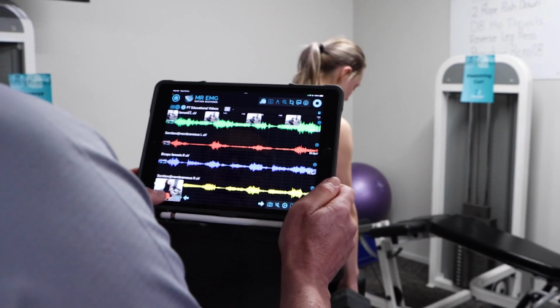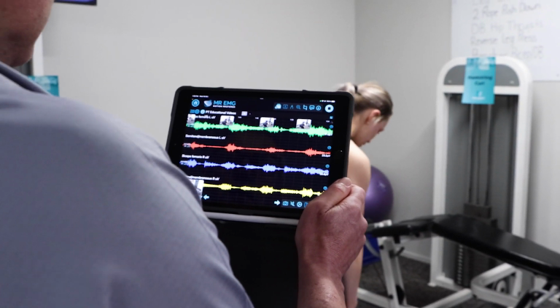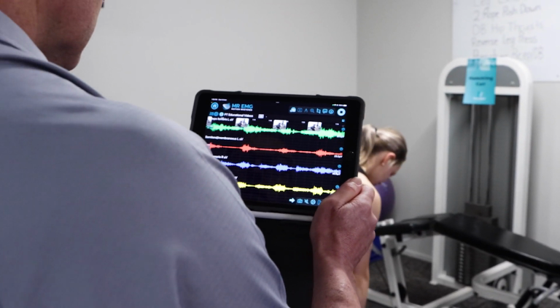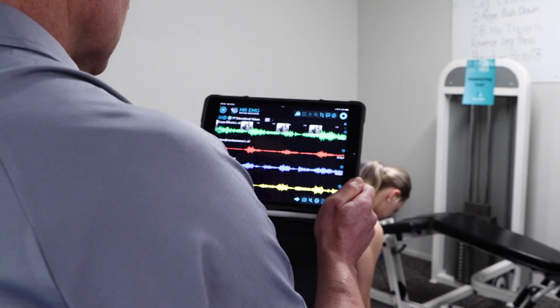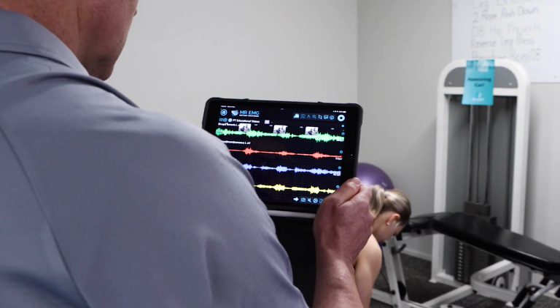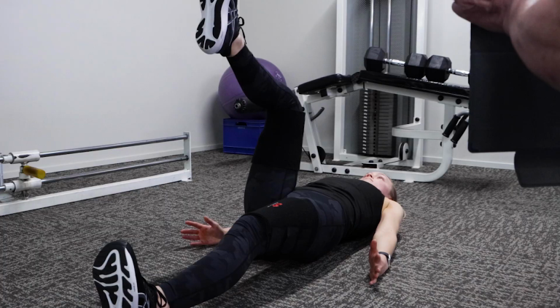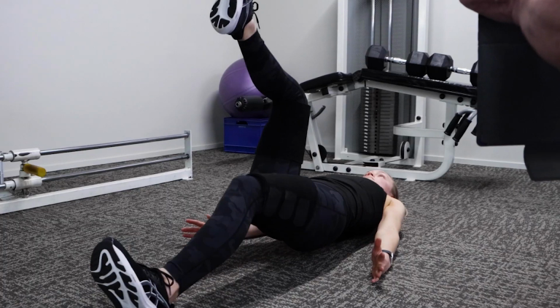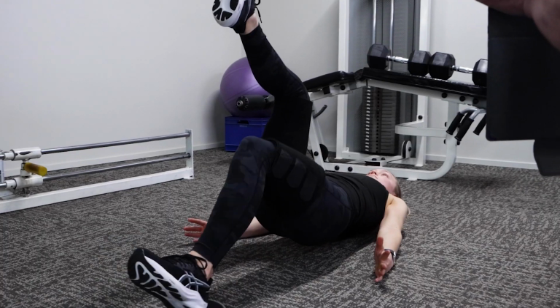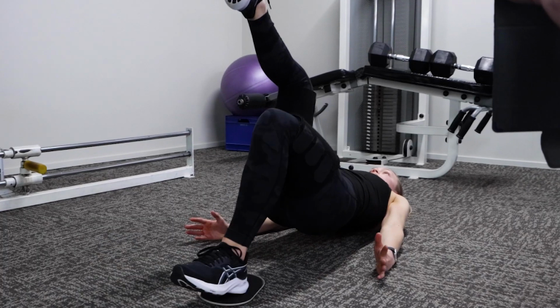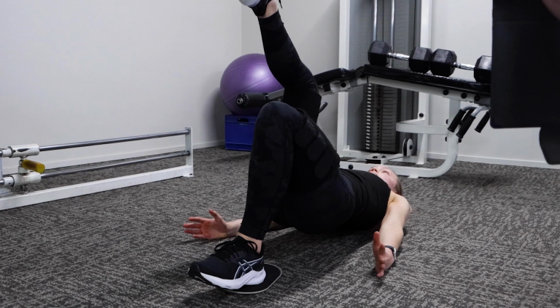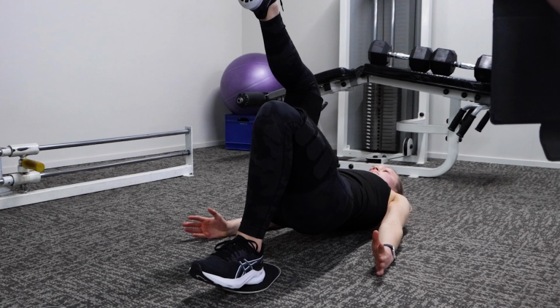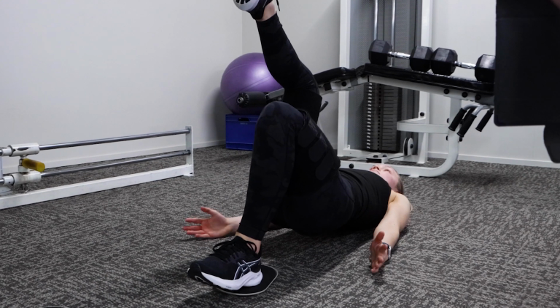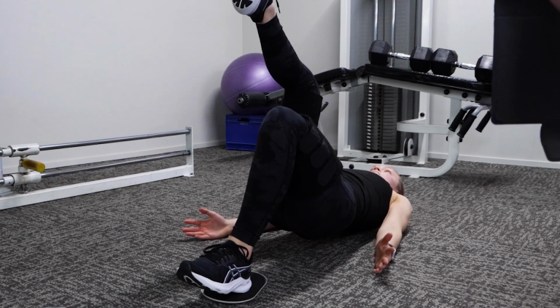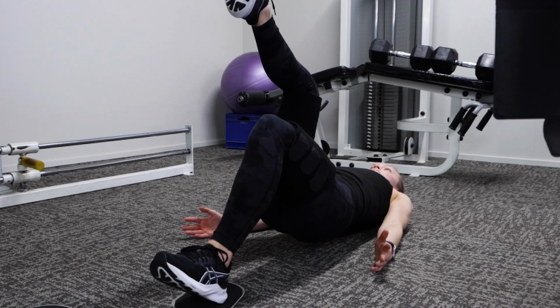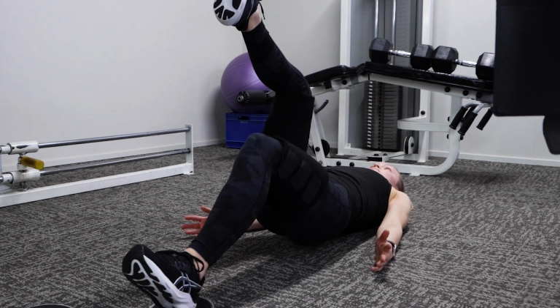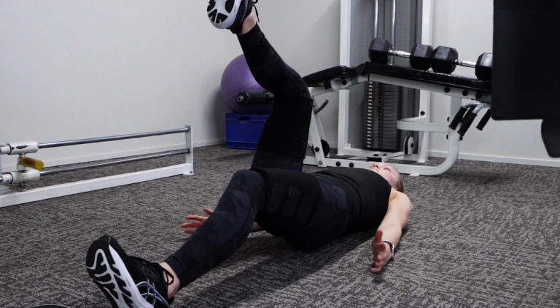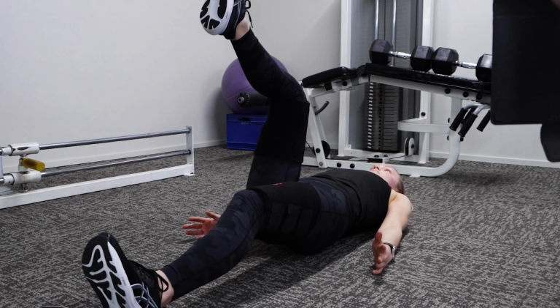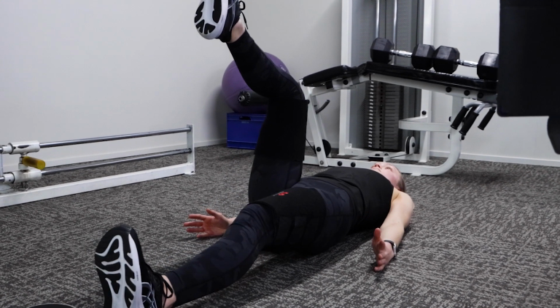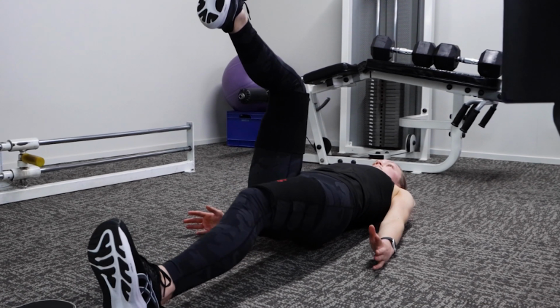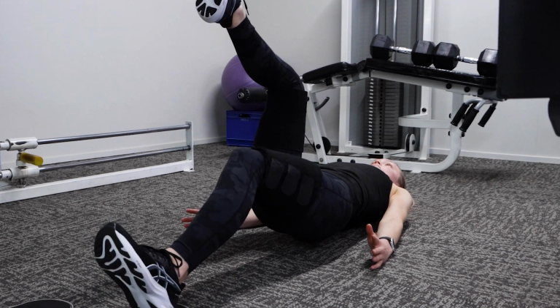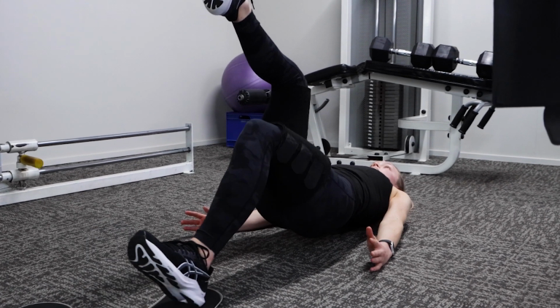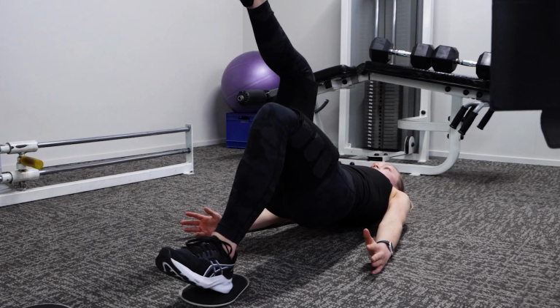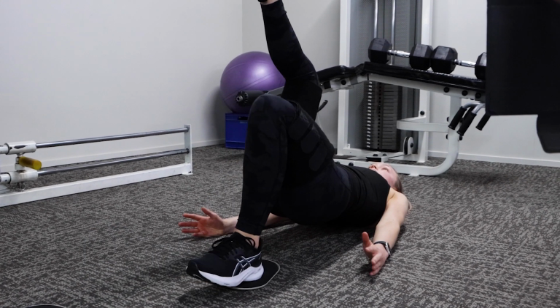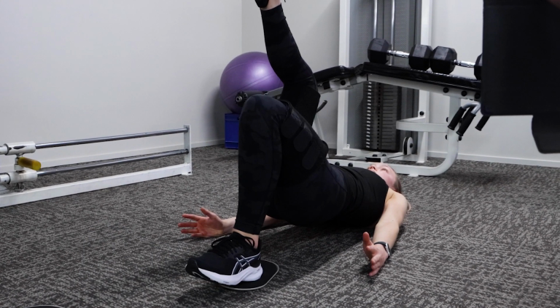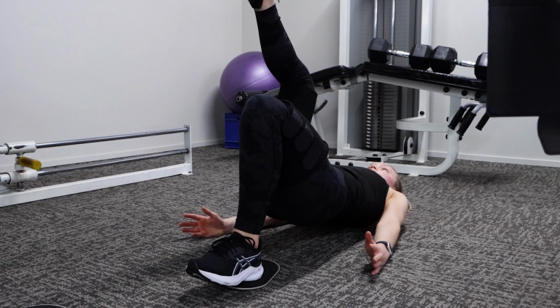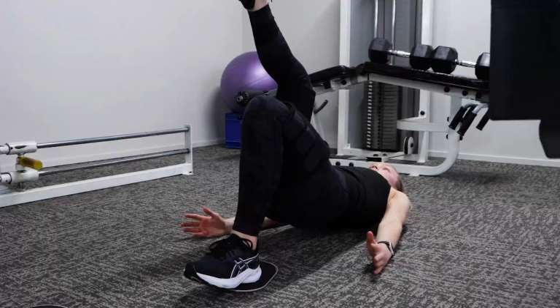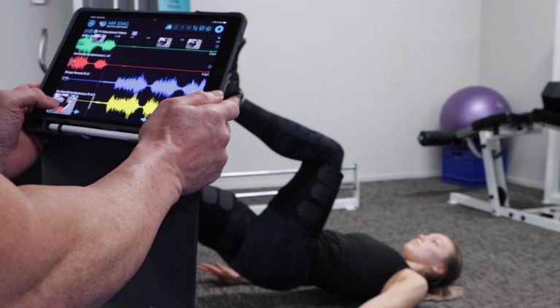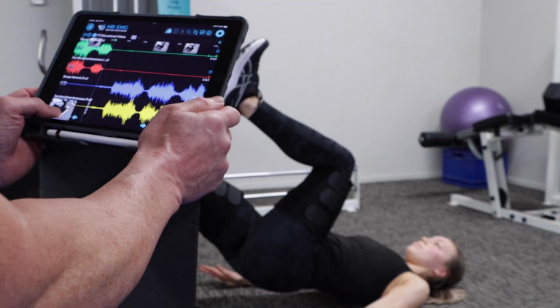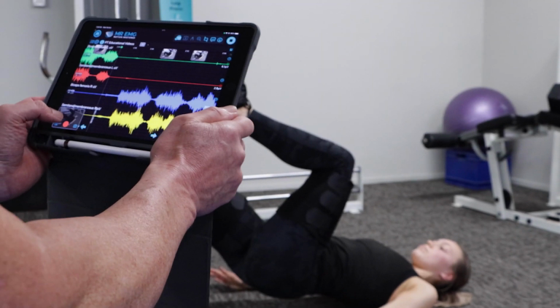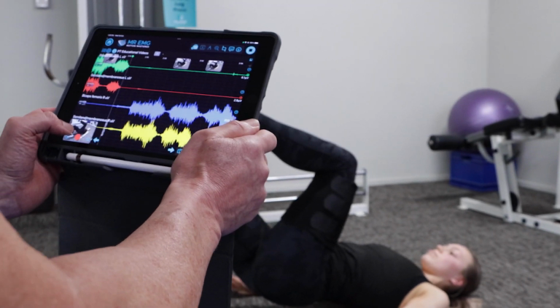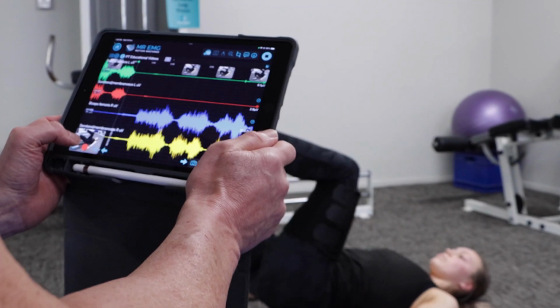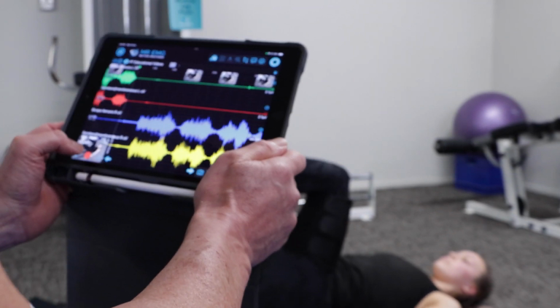Lastly we will test single leg hamstring sliders — five repetitions for each side, once again focusing on the same exercise tempo for each leg.